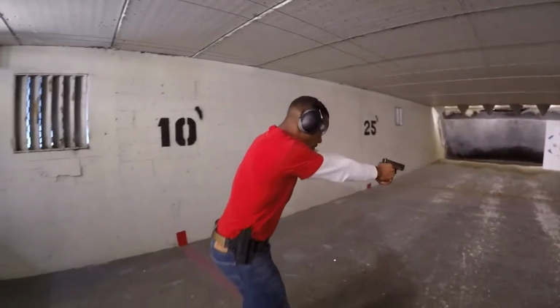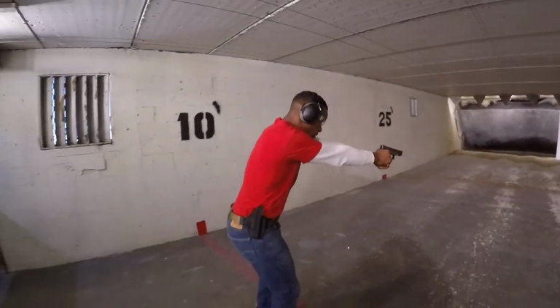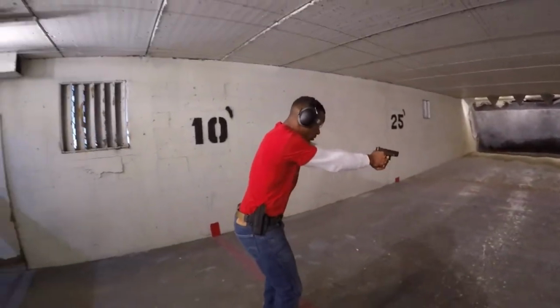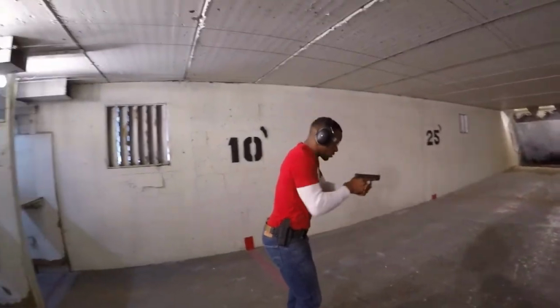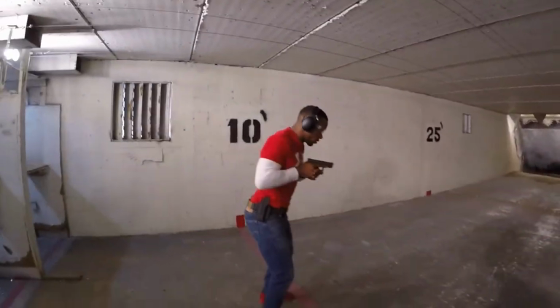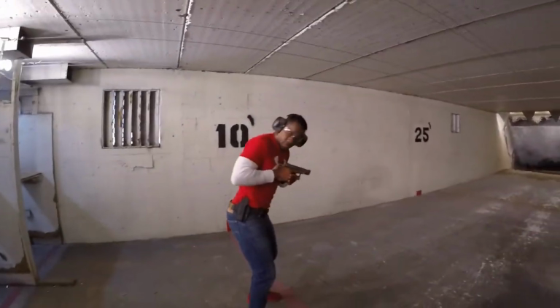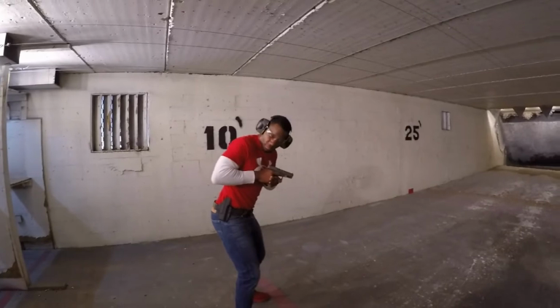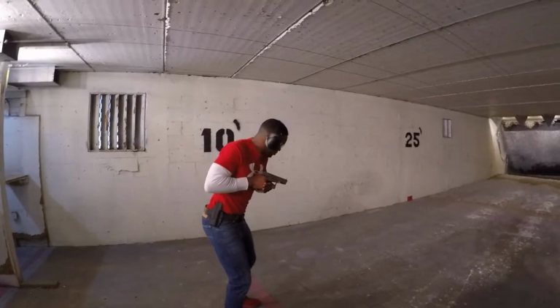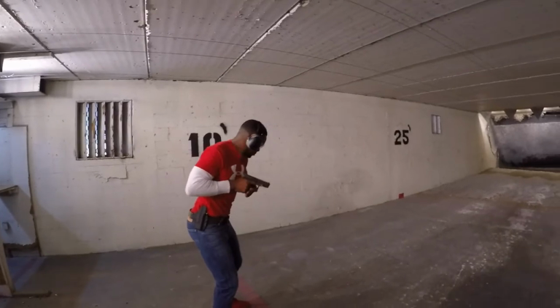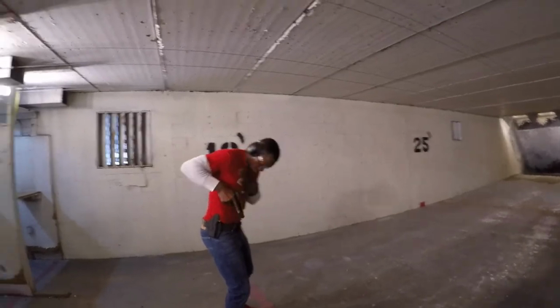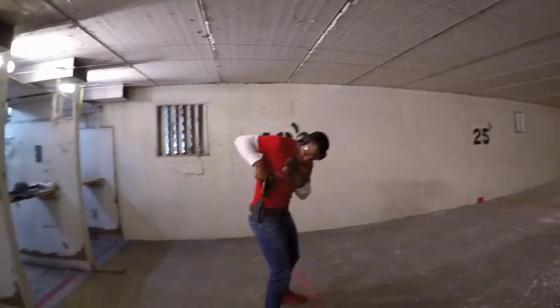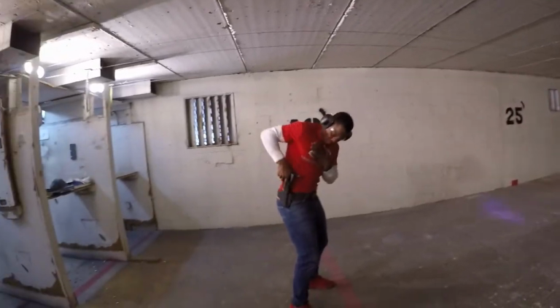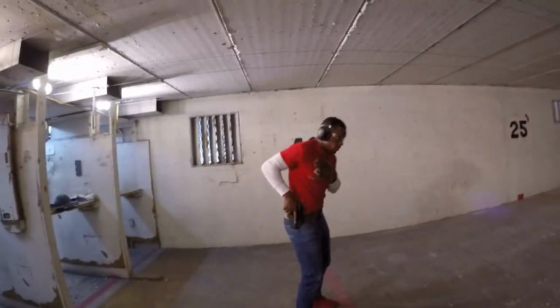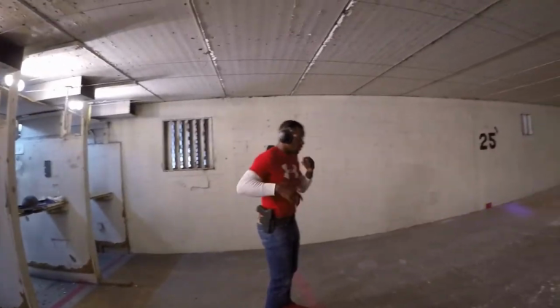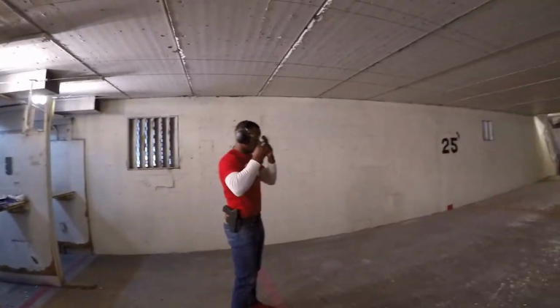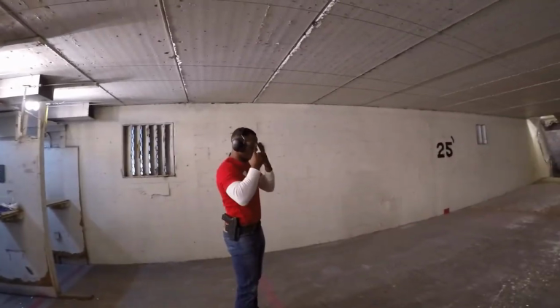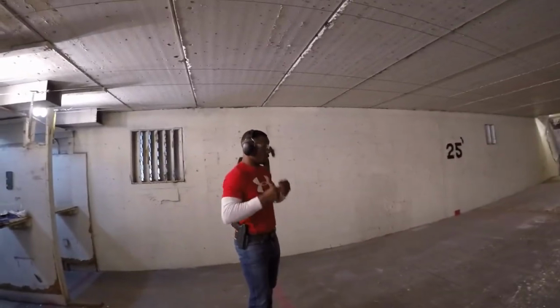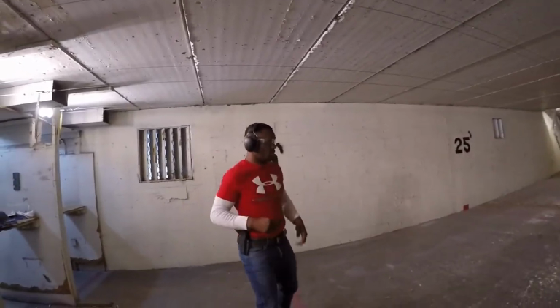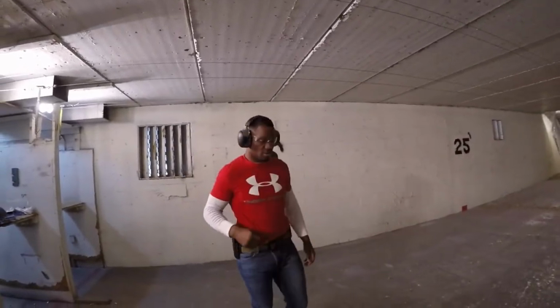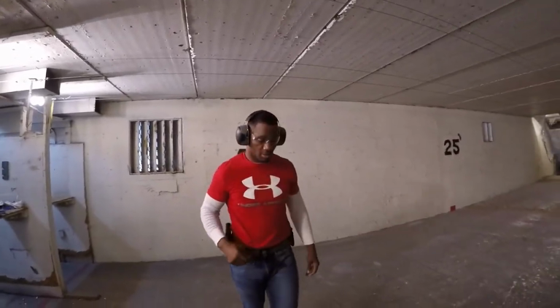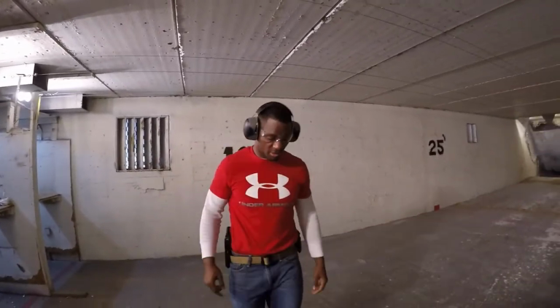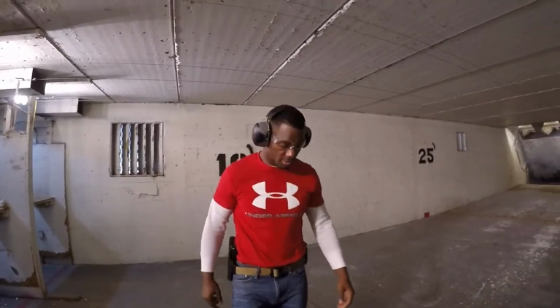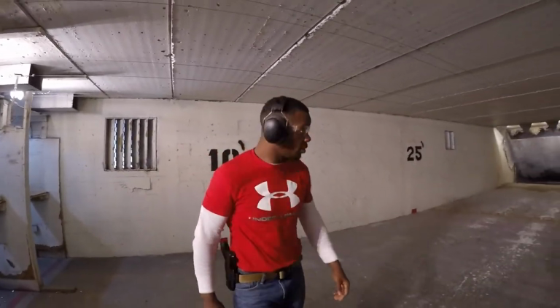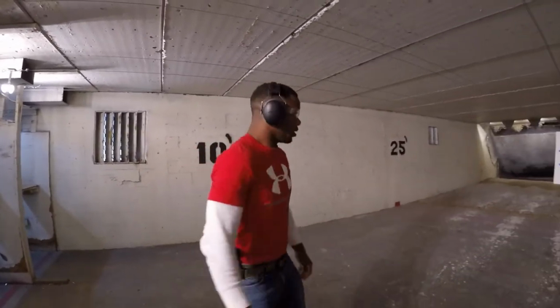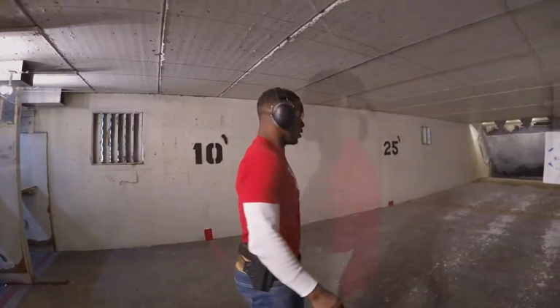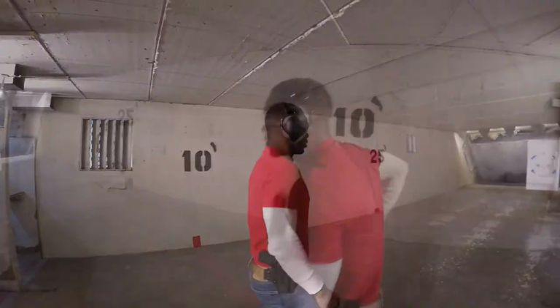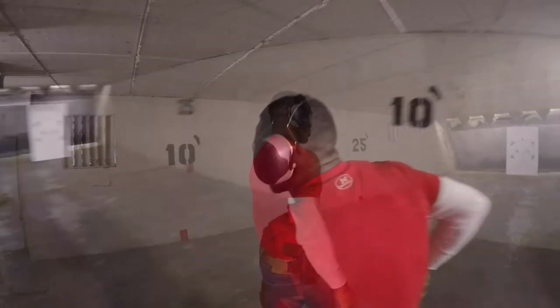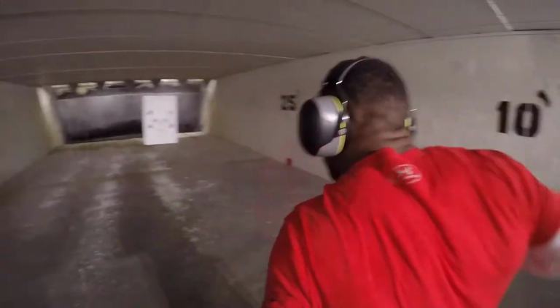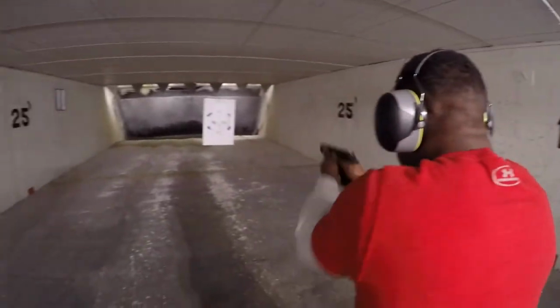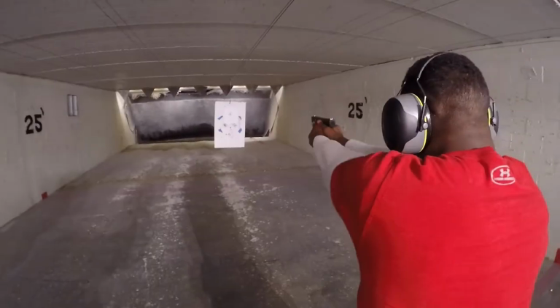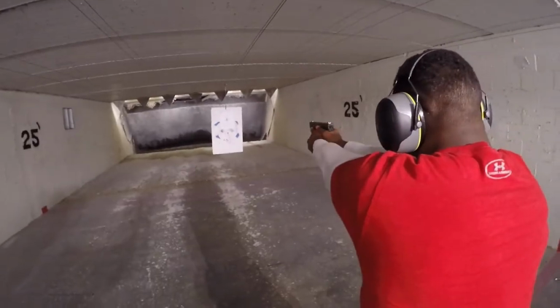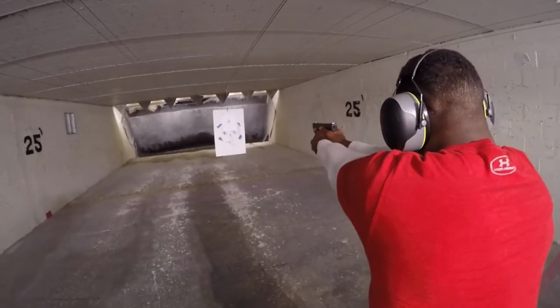Good job, Will. Now look at the center of that target — now that you're paying attention to it, that's what's up. Slow it, smooth it.